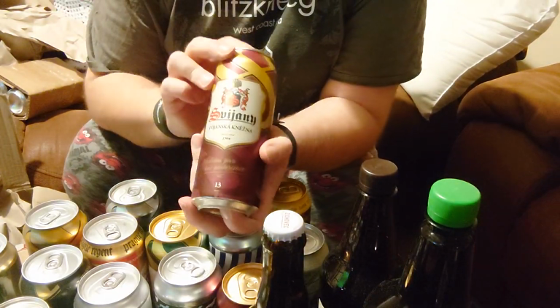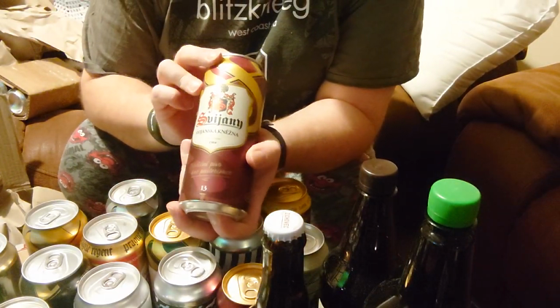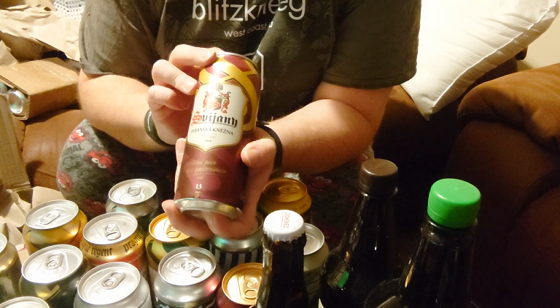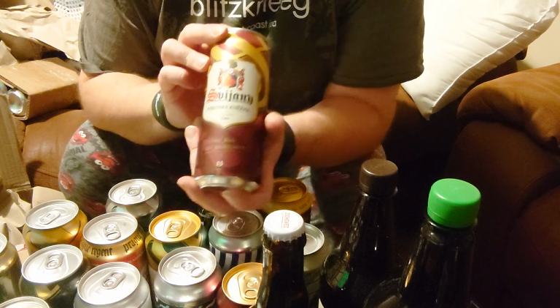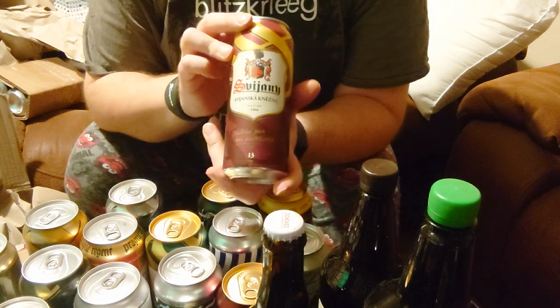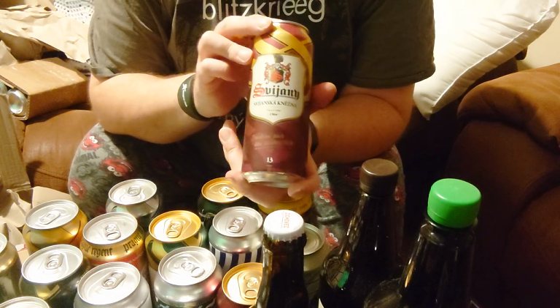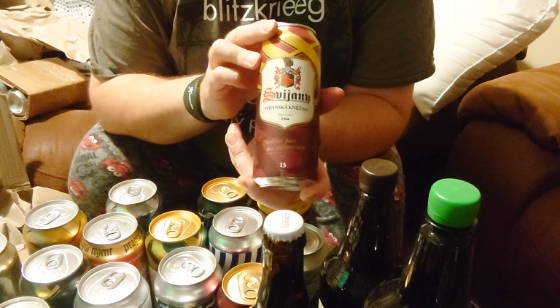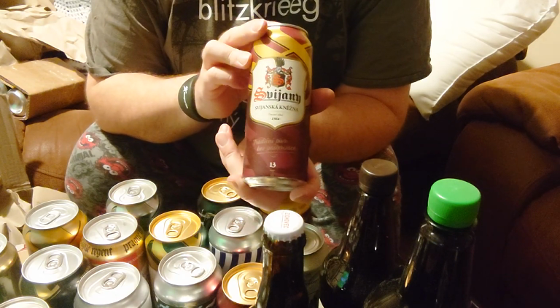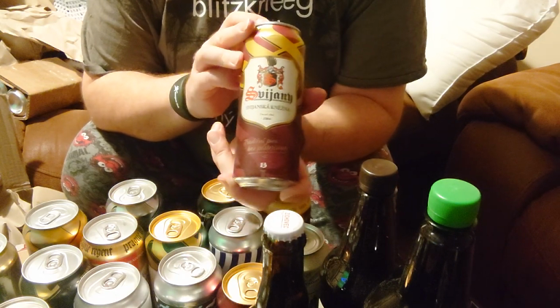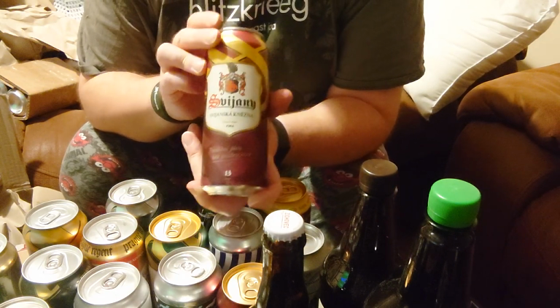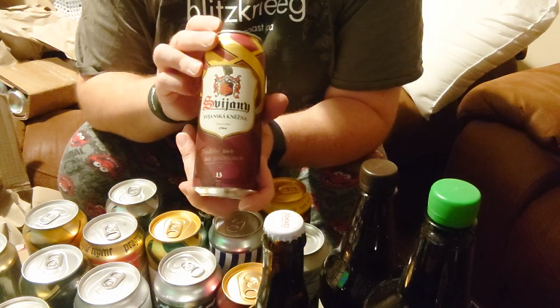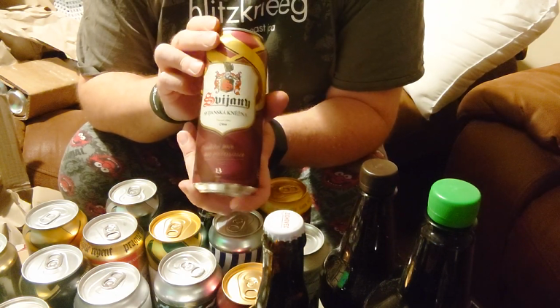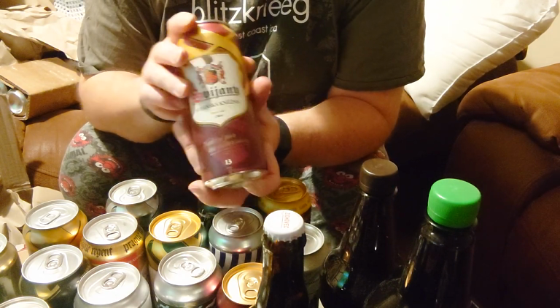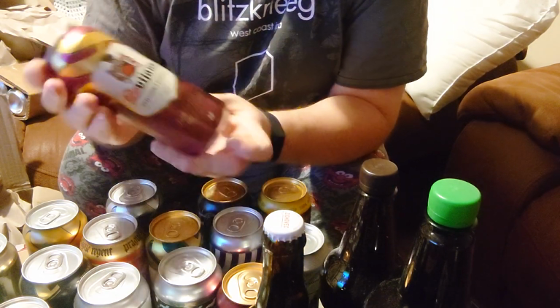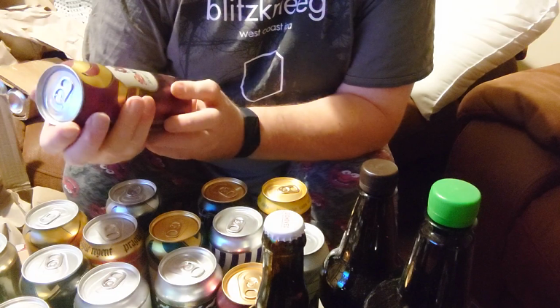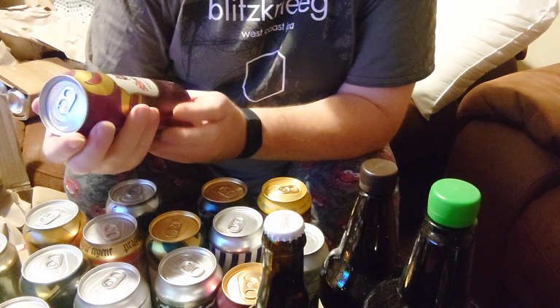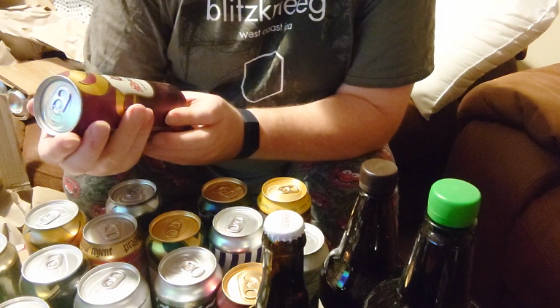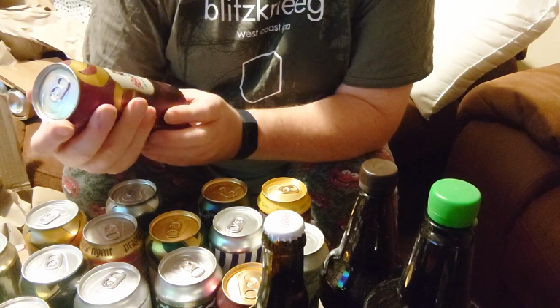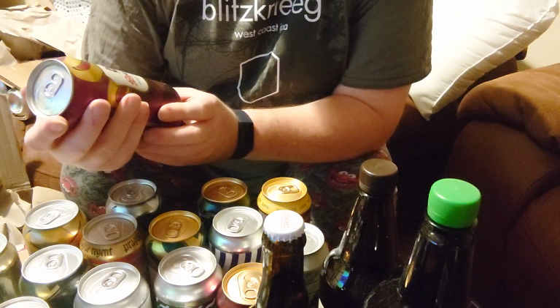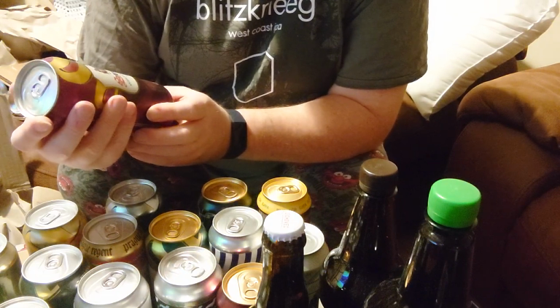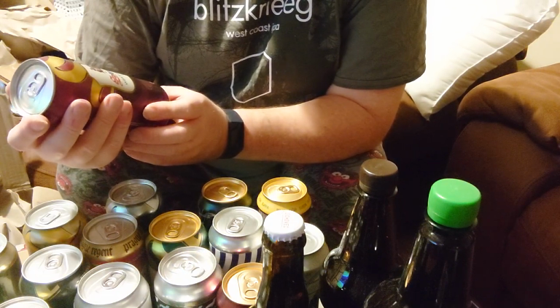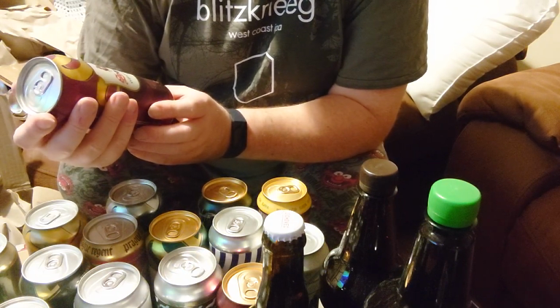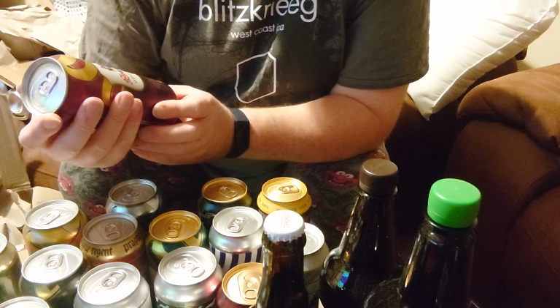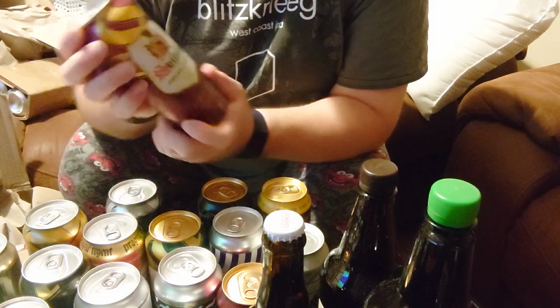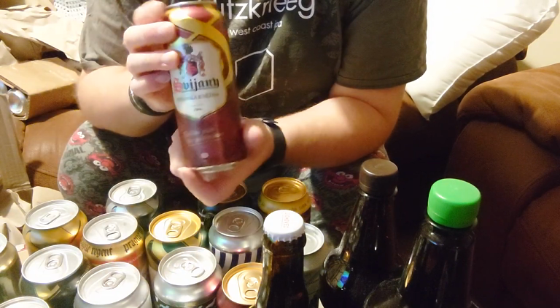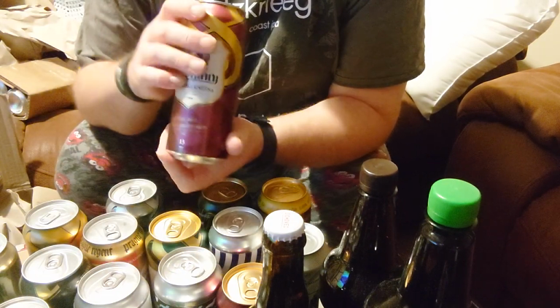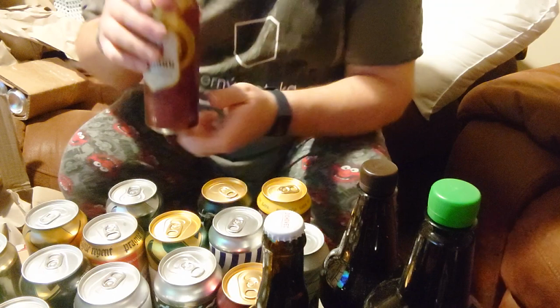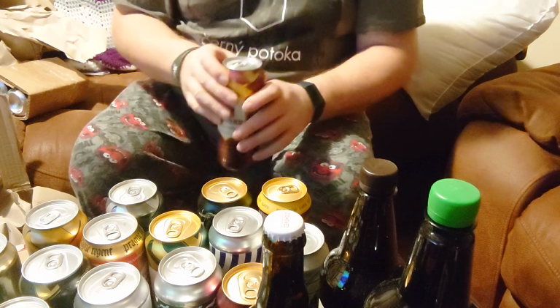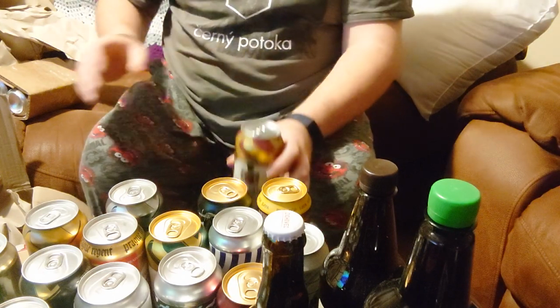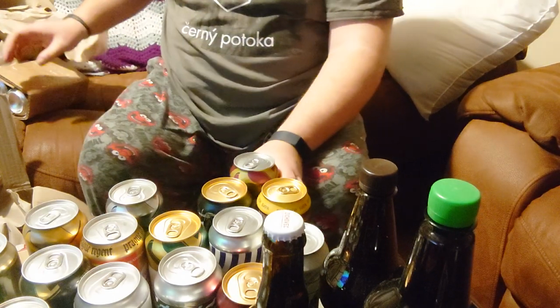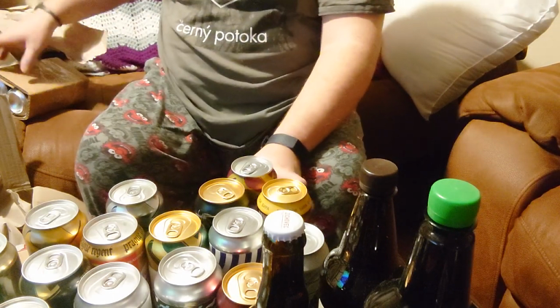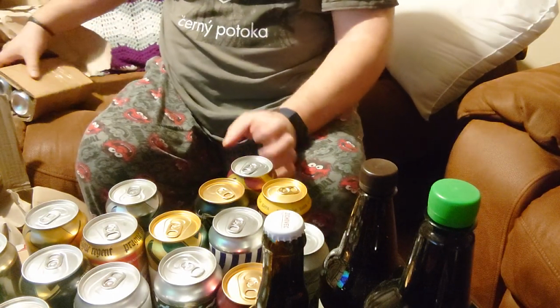Svyansky Knizhna — I really don't know what this means, but in any case it's a tmavy sliny again, so probably another dark lager.